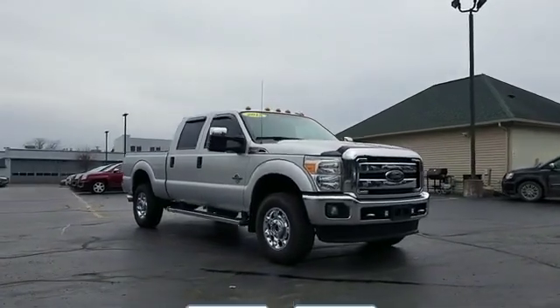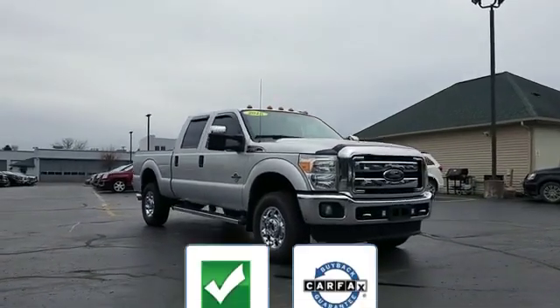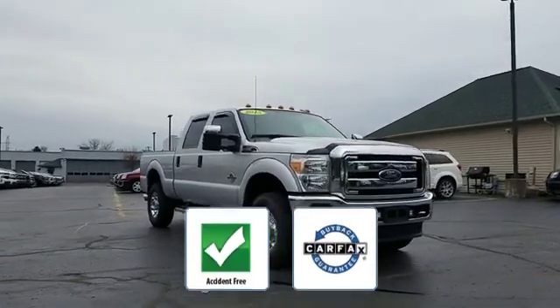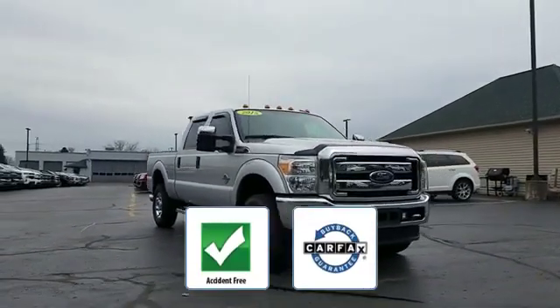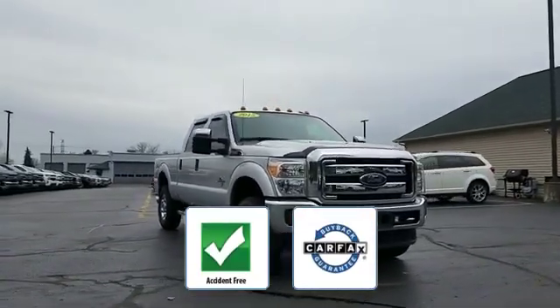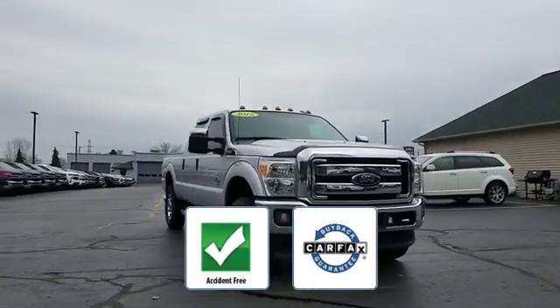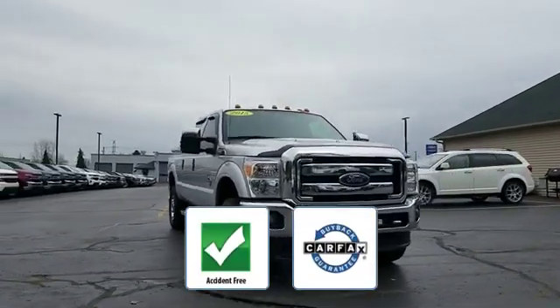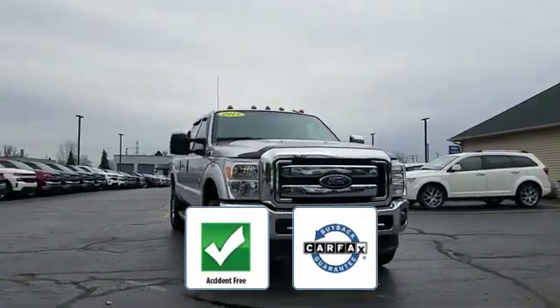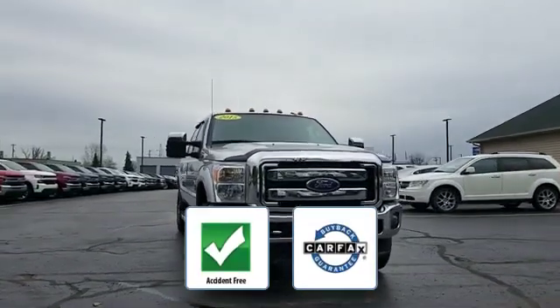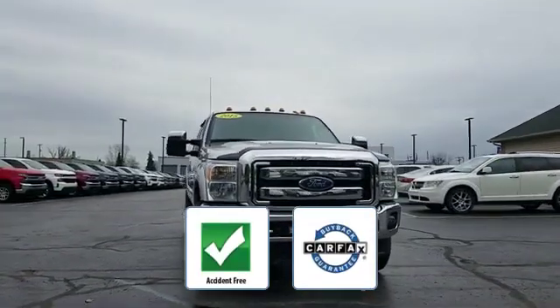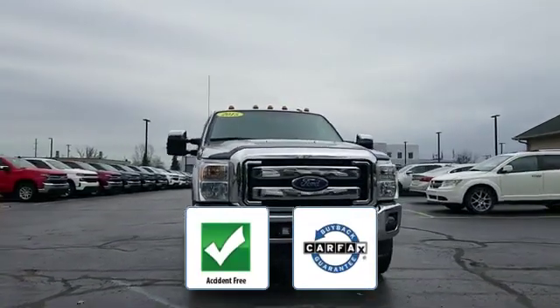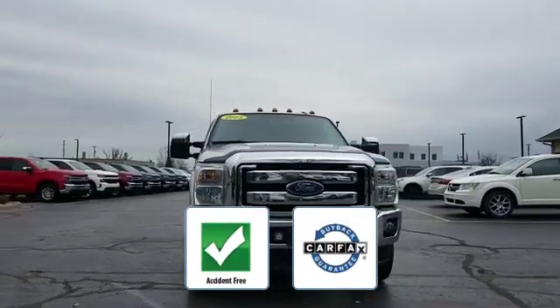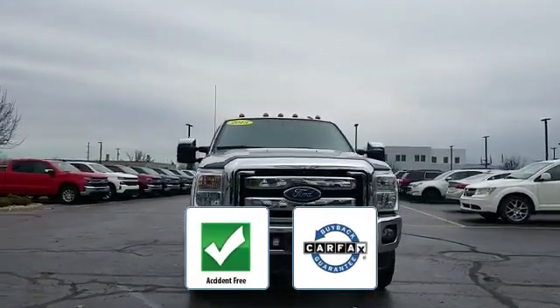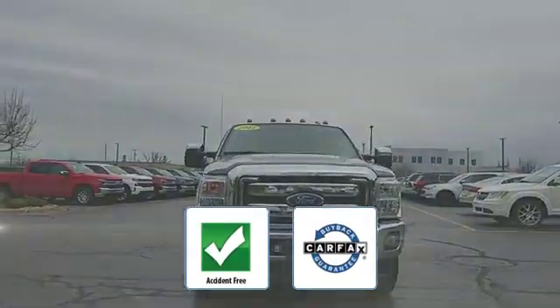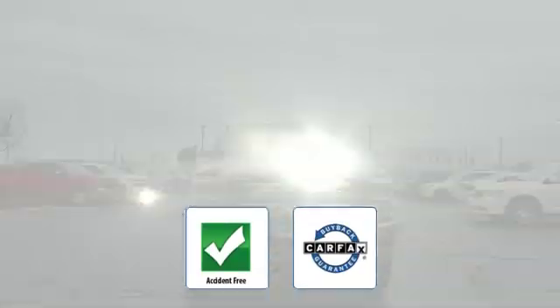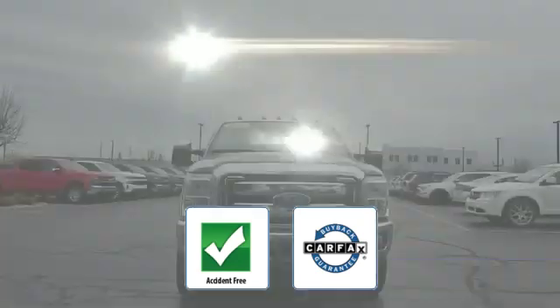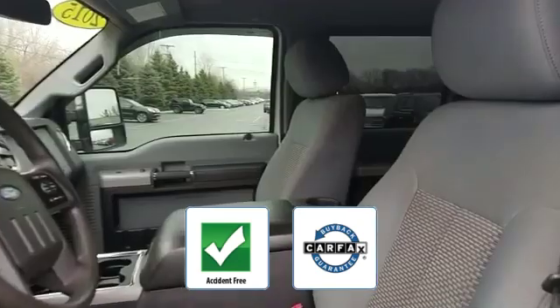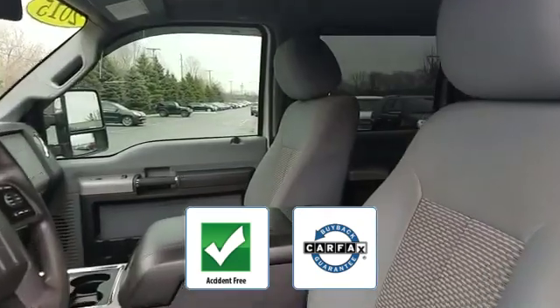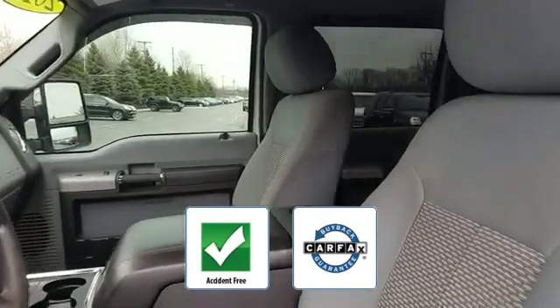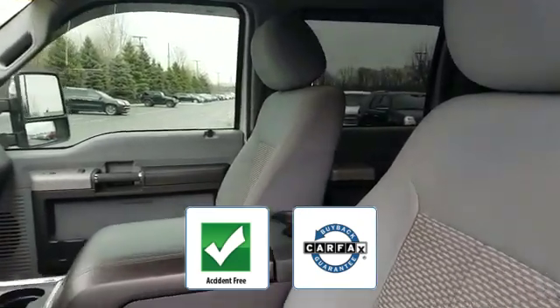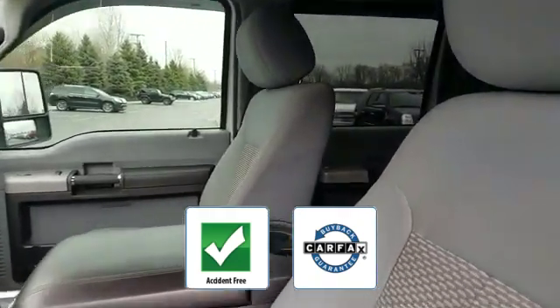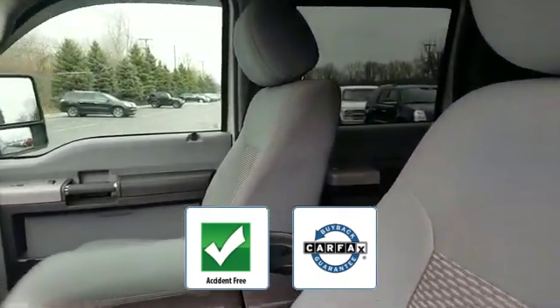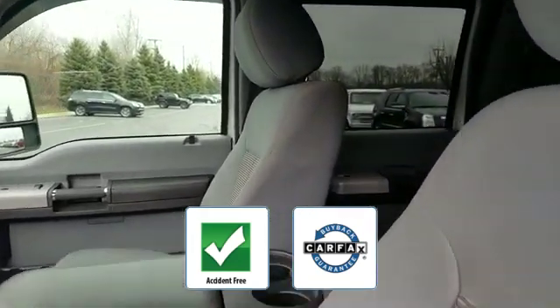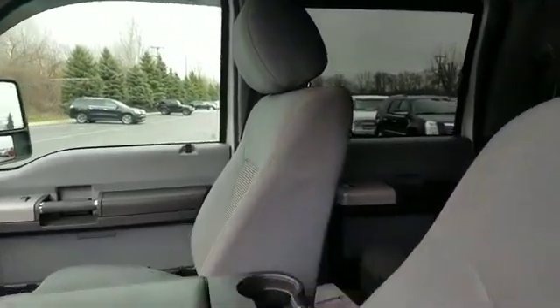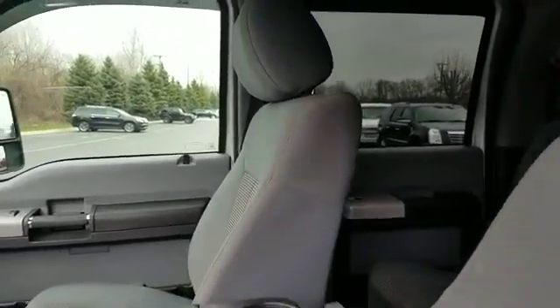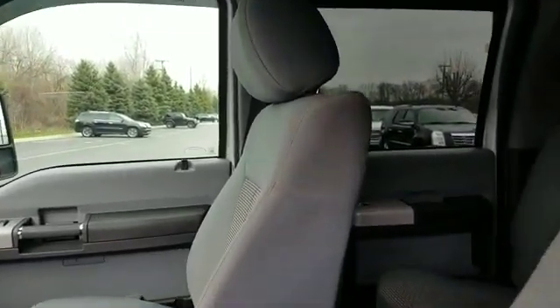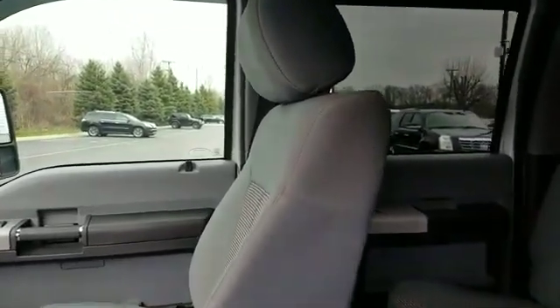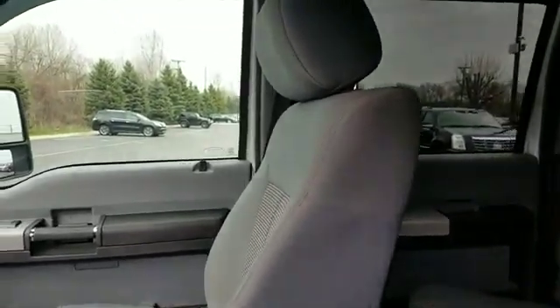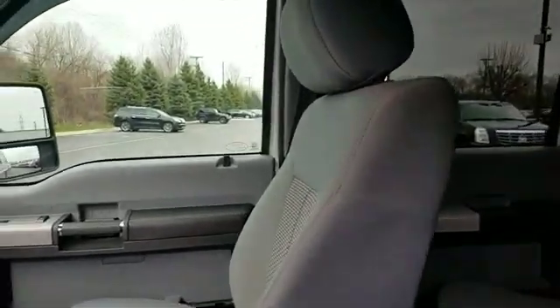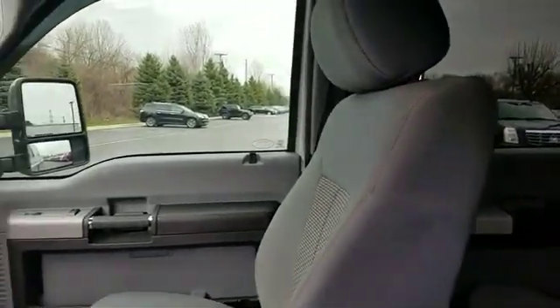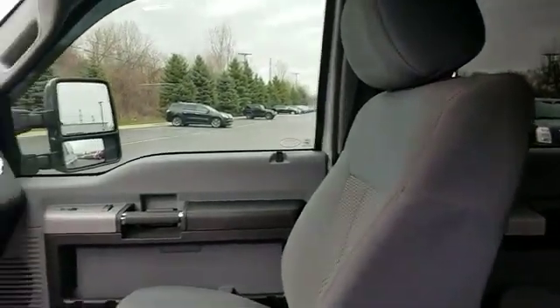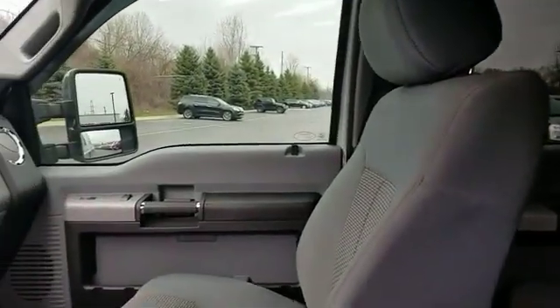This accident-free vehicle also gives peace of mind as it qualifies for the Carfax buyback guarantee. Visit us today. Your dream car is waiting.